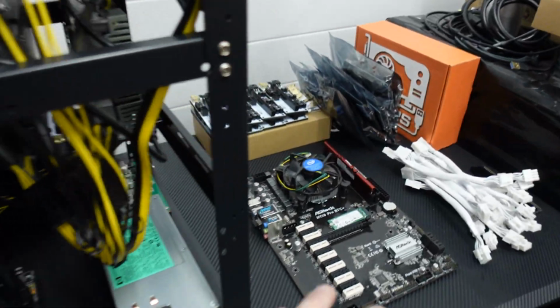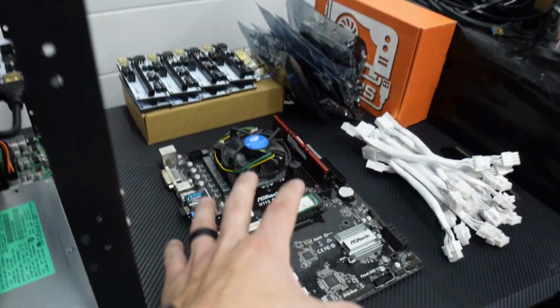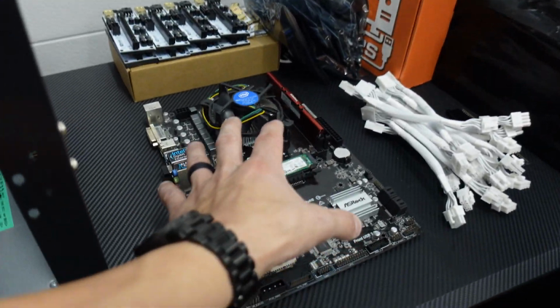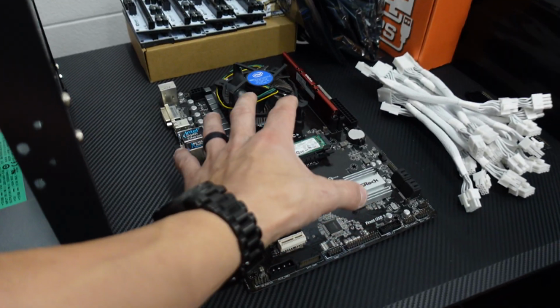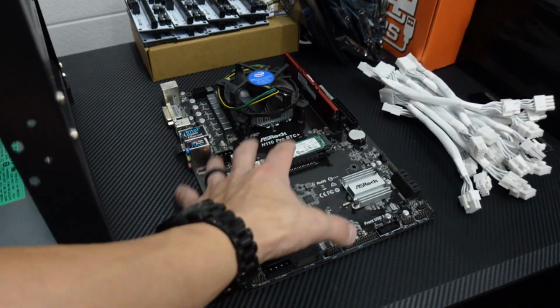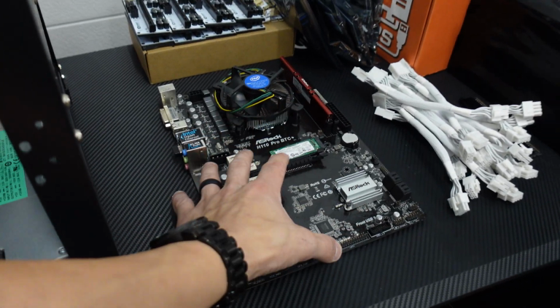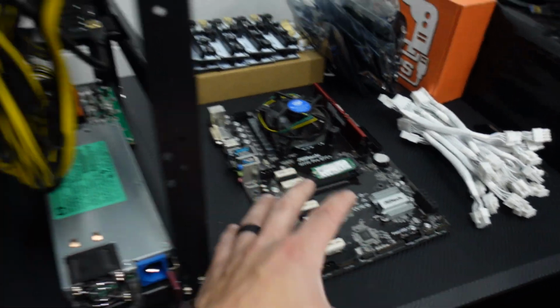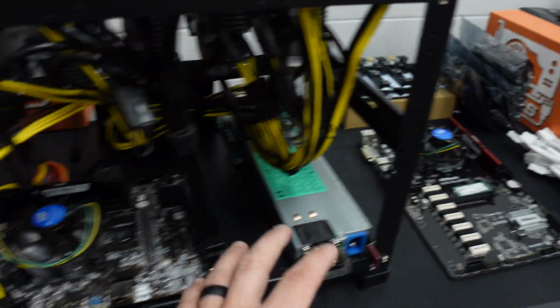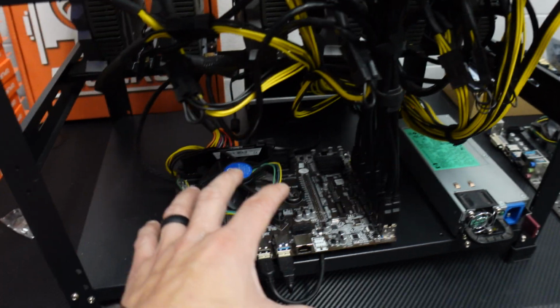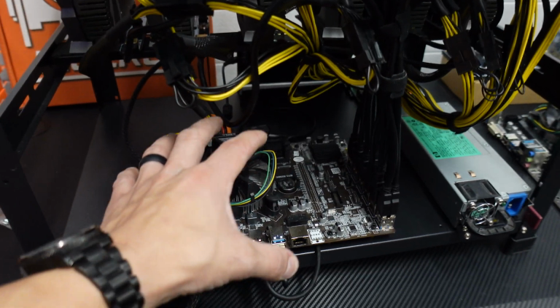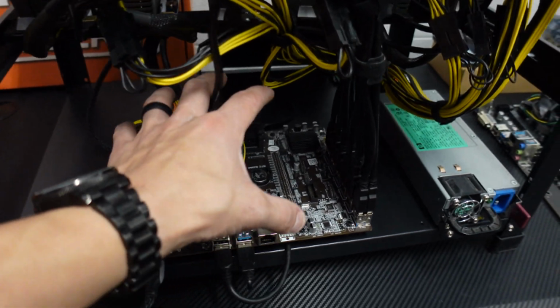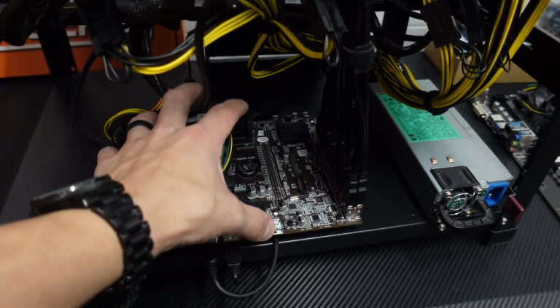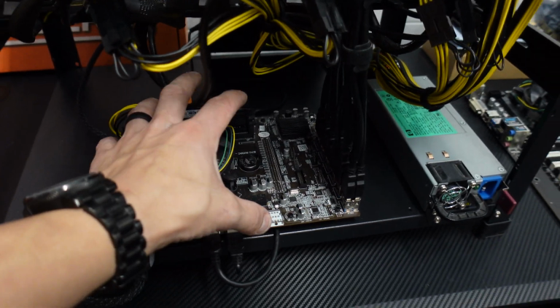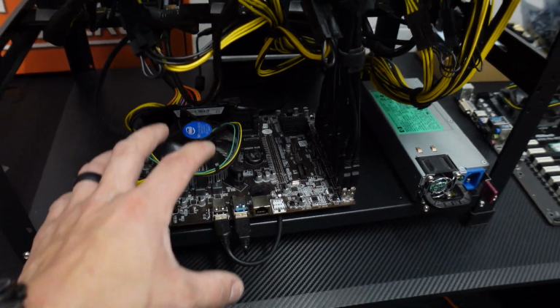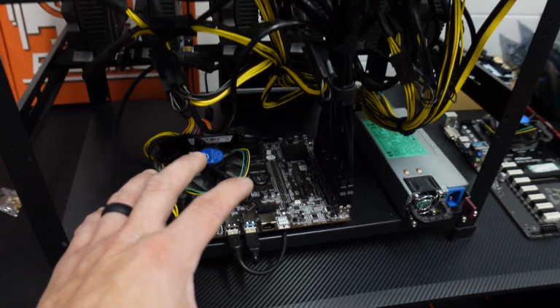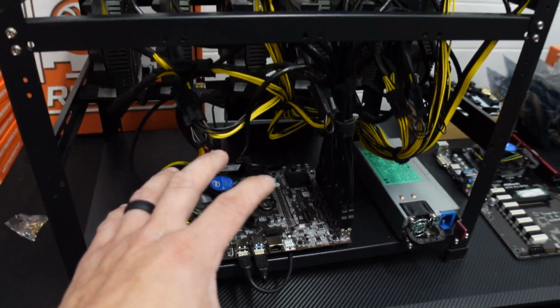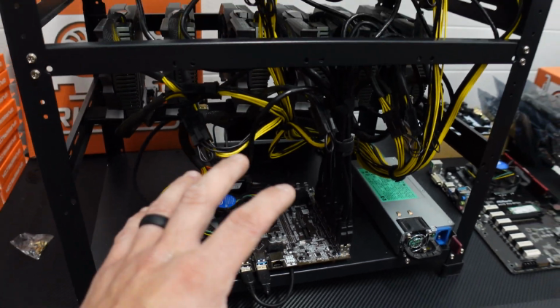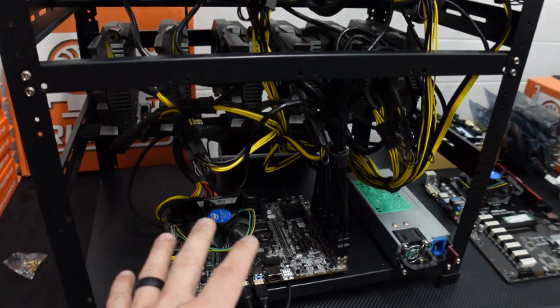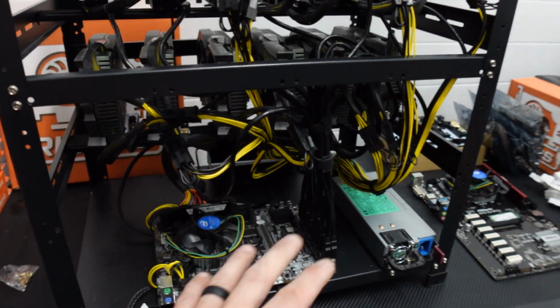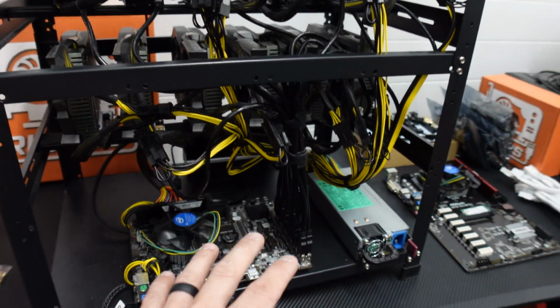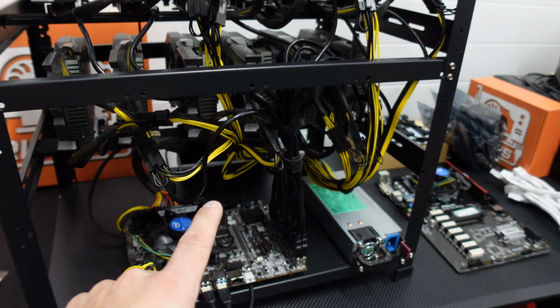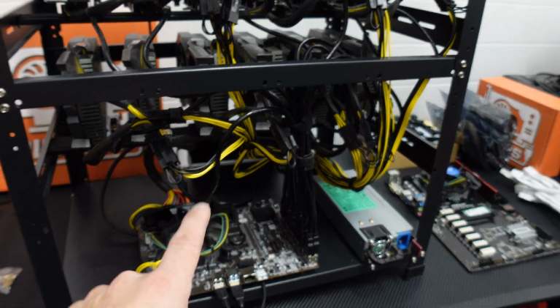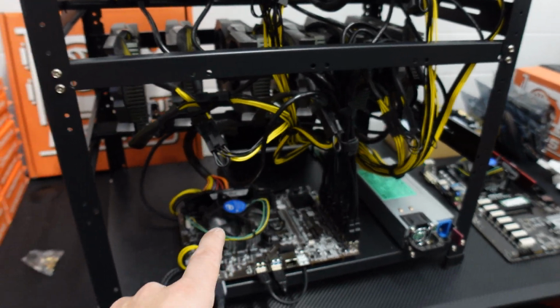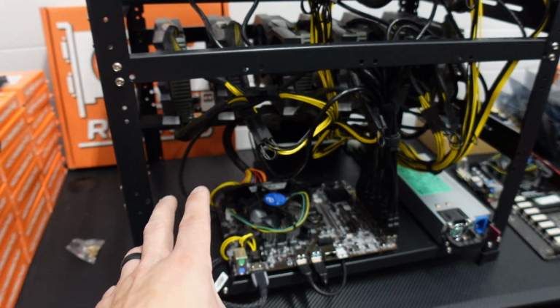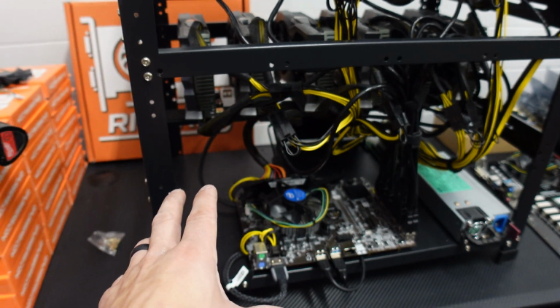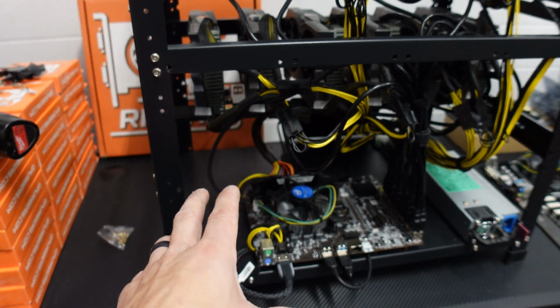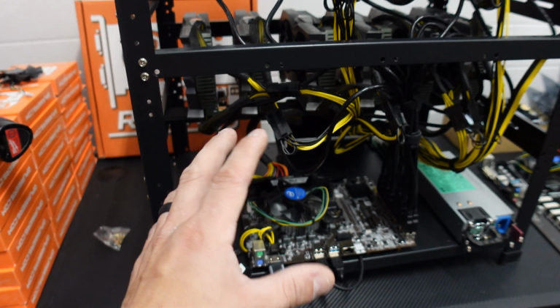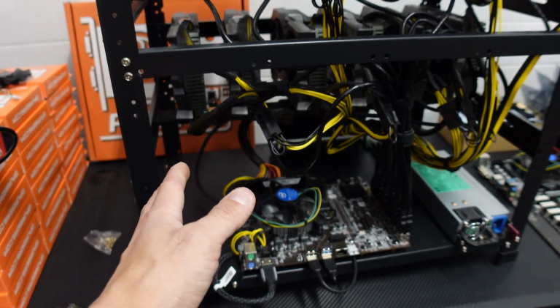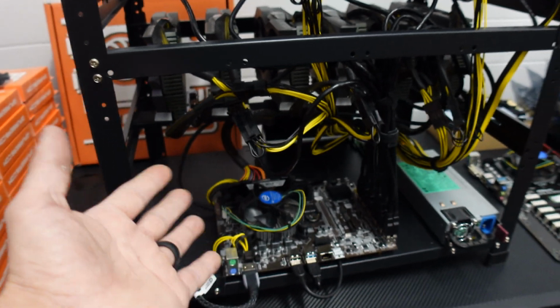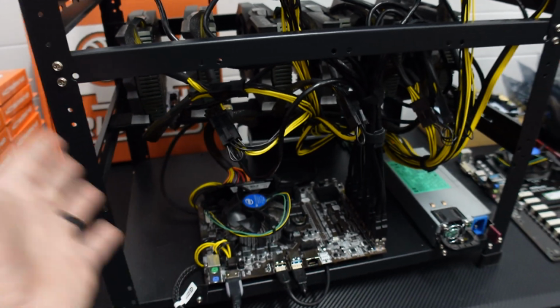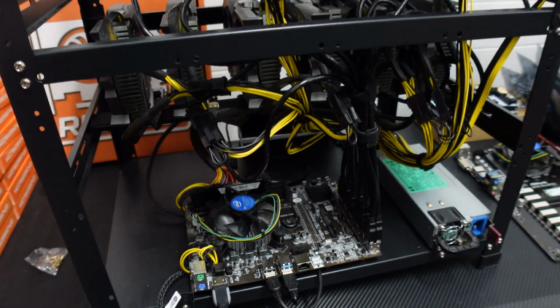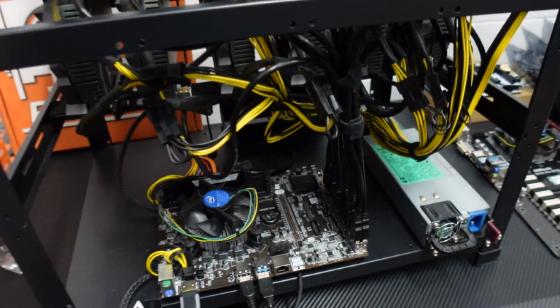We're going to take this board and put it in place of this one right now. We're going to get it all set up, hooked up, and then grab the 13th GPU and throw it in. Let's do it.